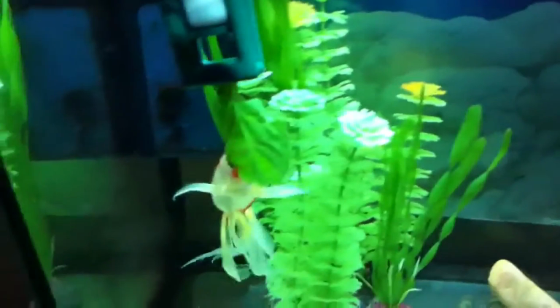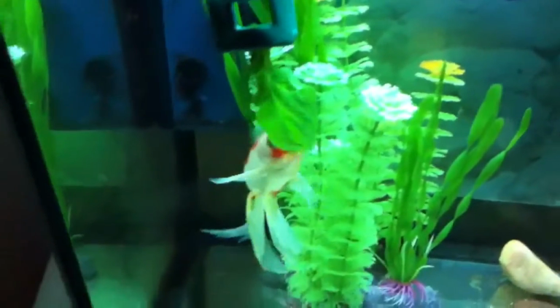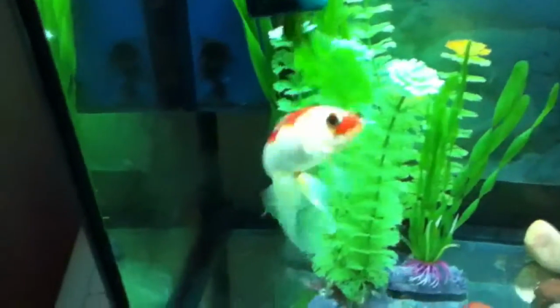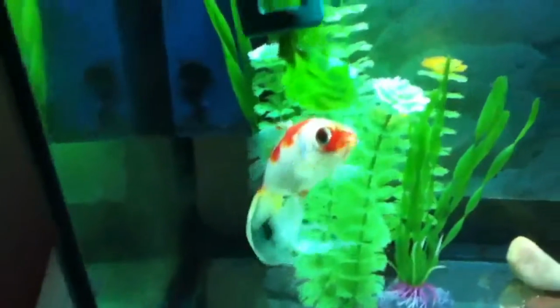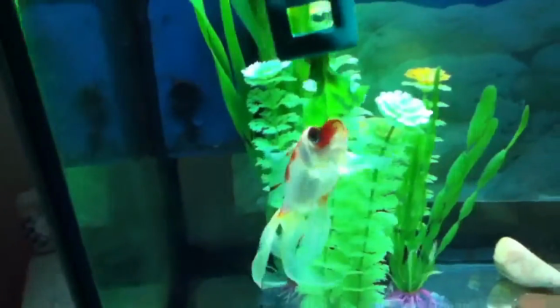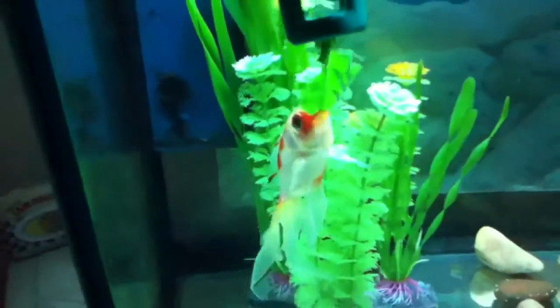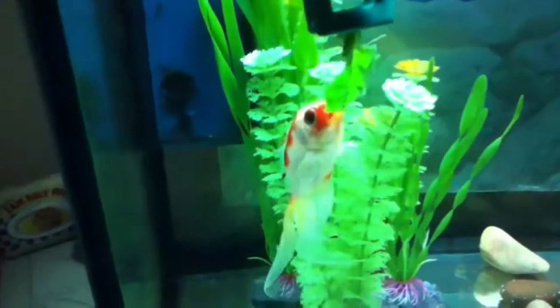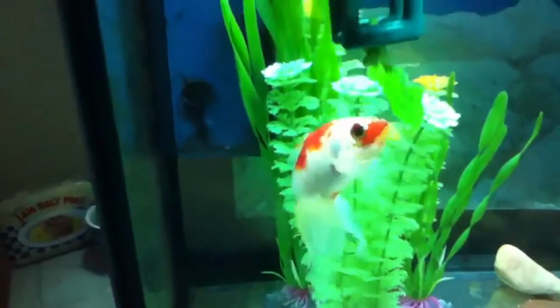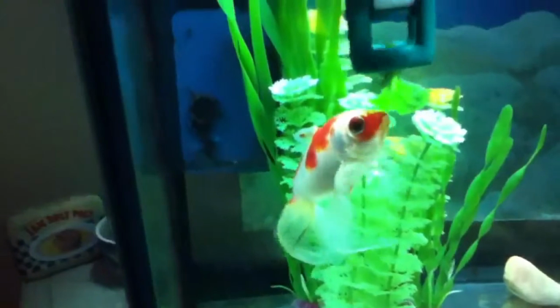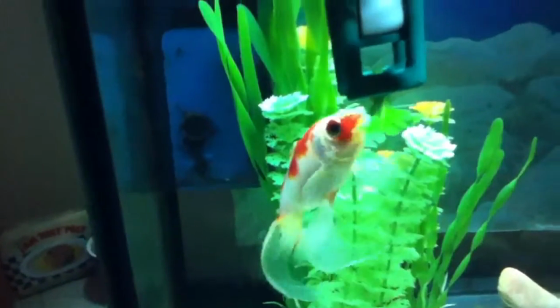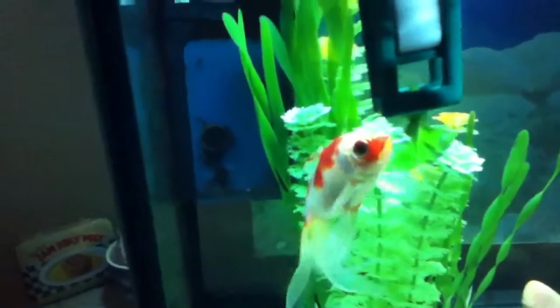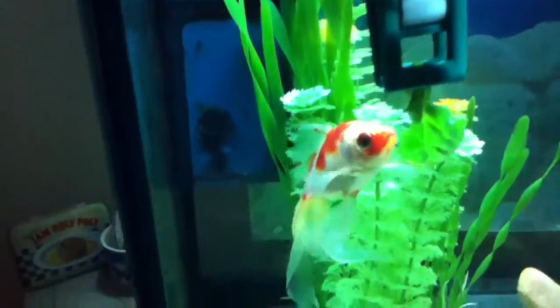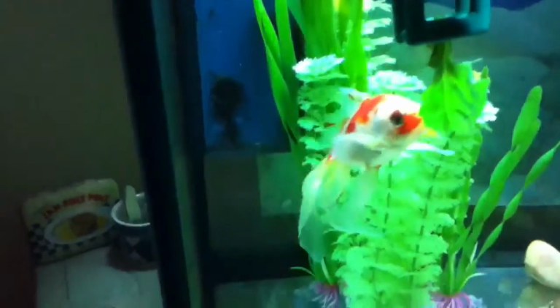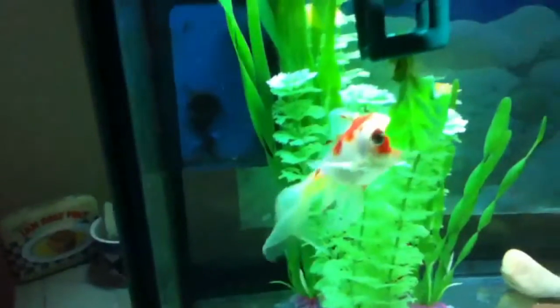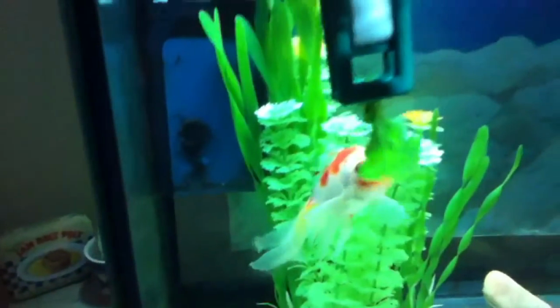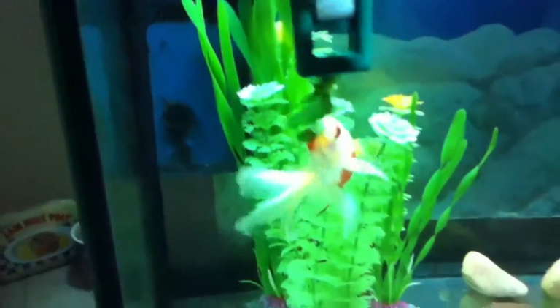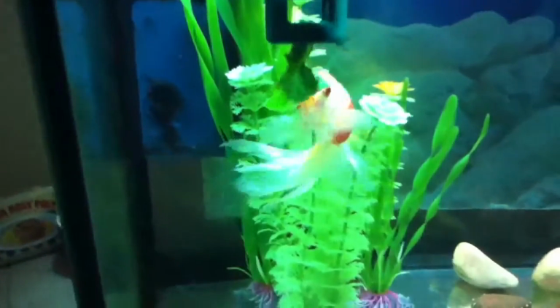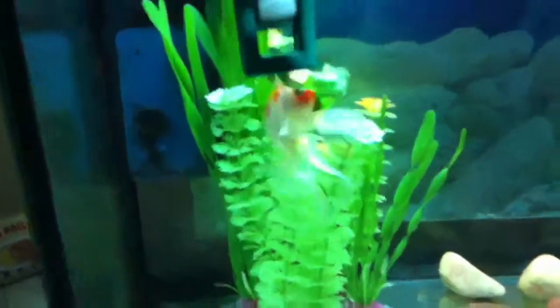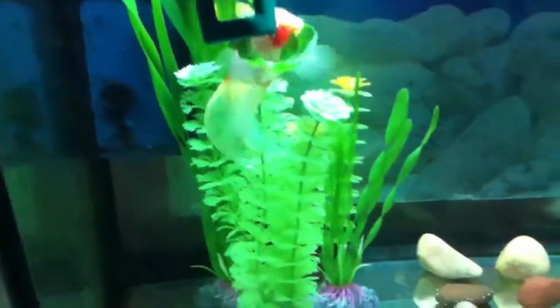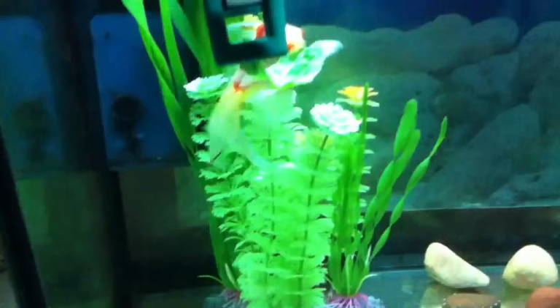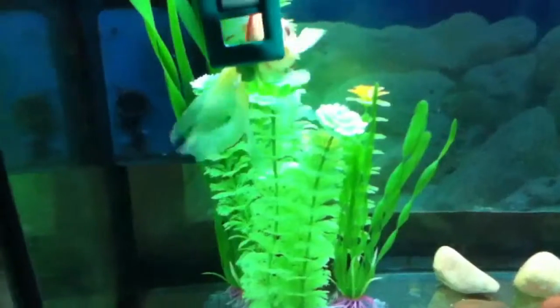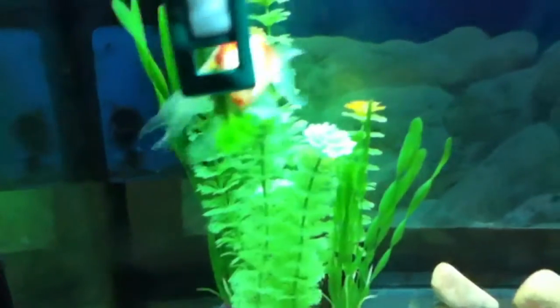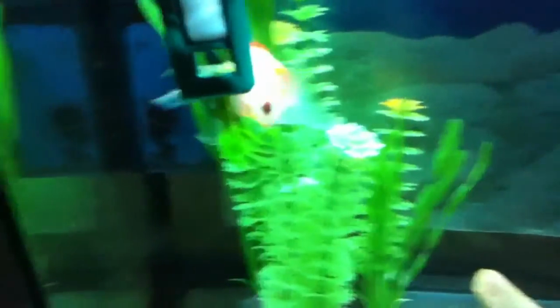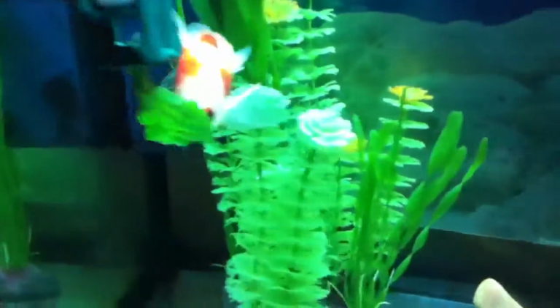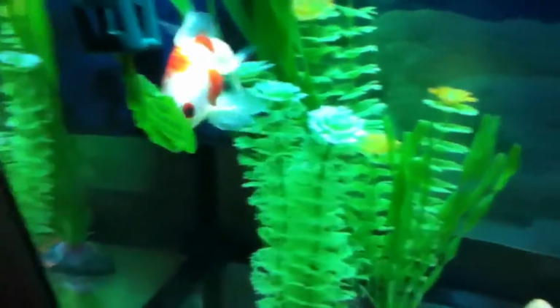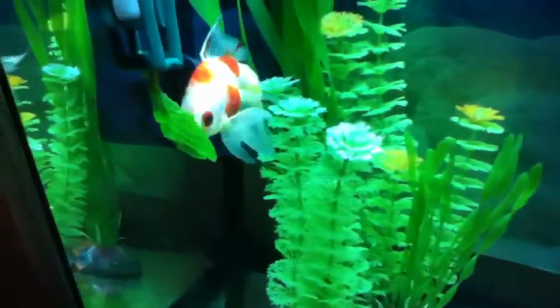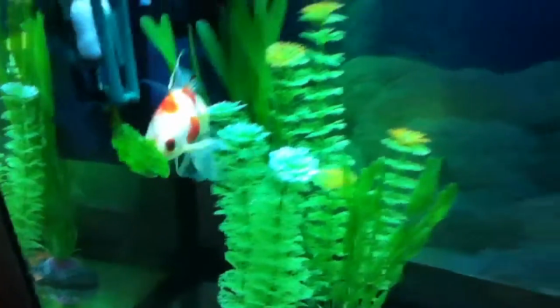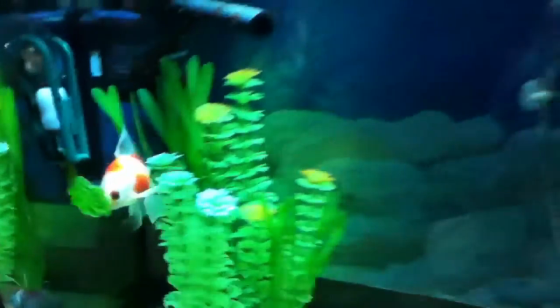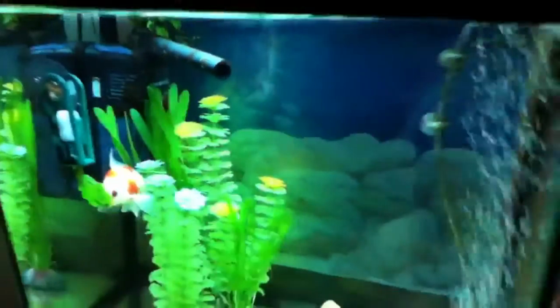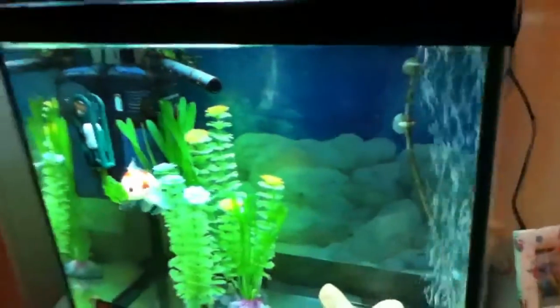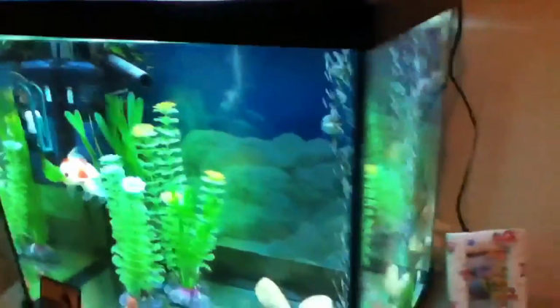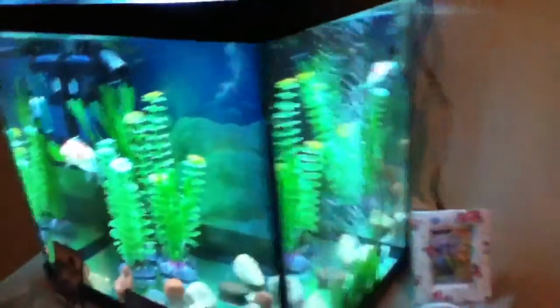Coral's doing well. A bit floaty sometimes but not as bad as he has been before. I'm just trying to feed him more frequently and in smaller amounts and that seems to be helping a bit. I think that's all there is to say about that tank.